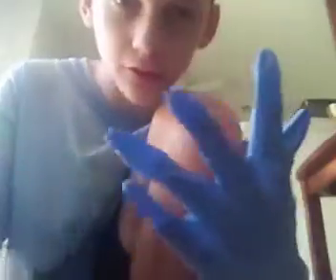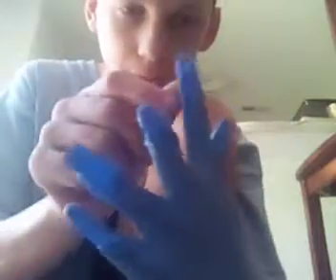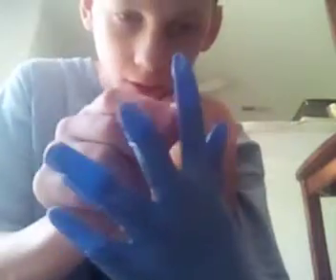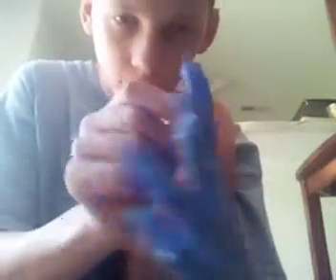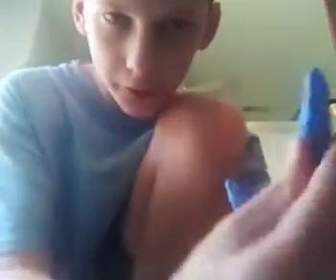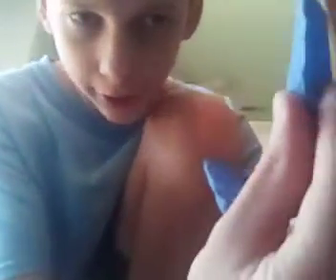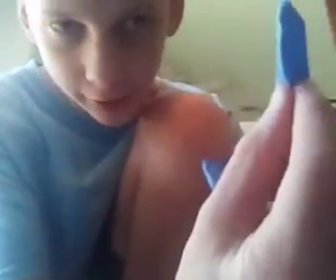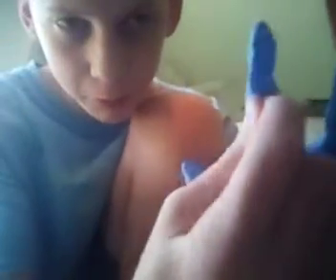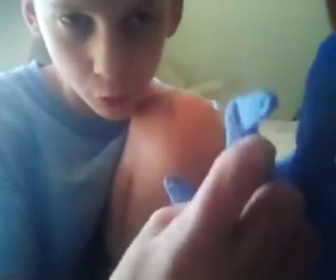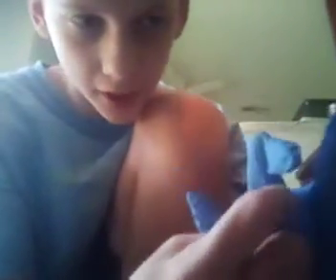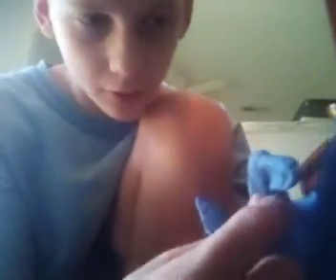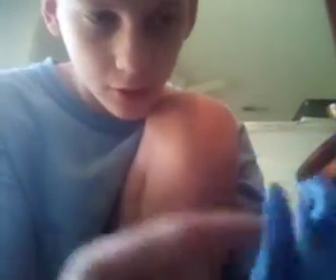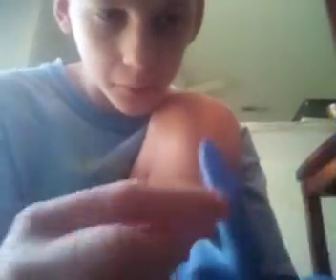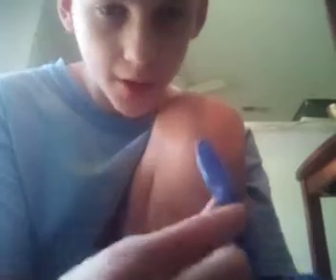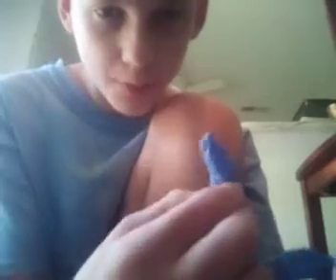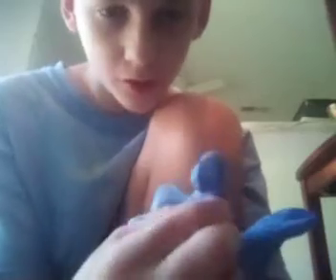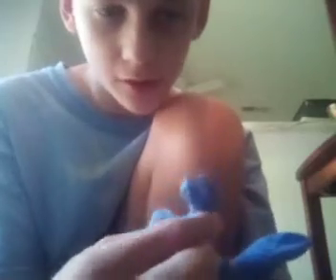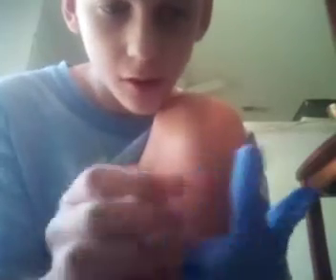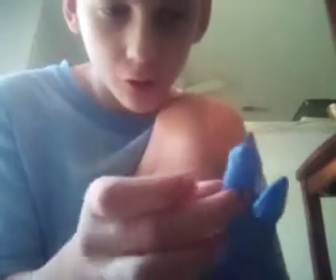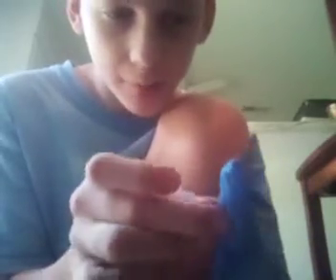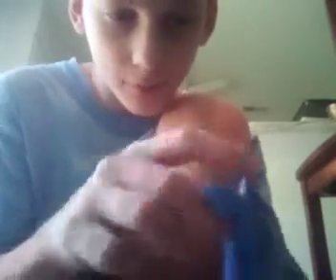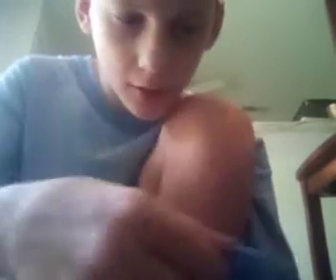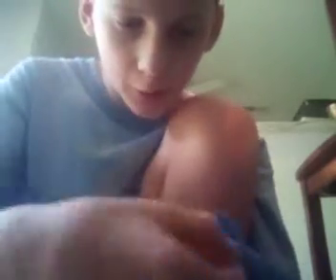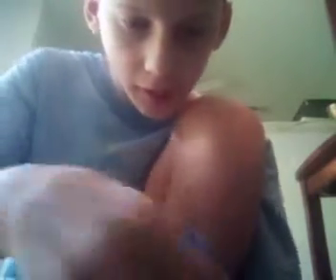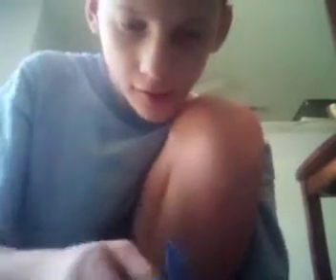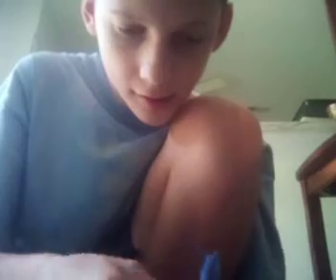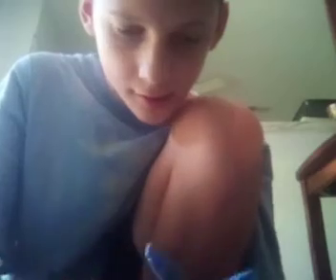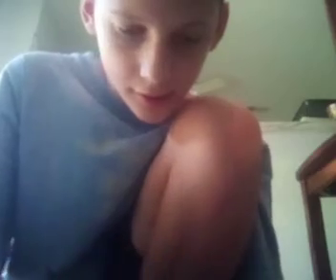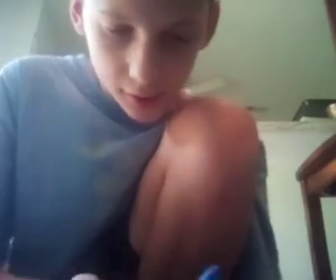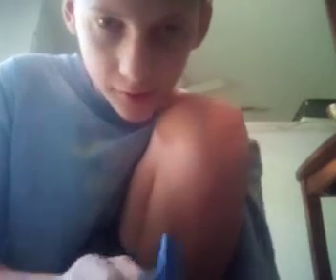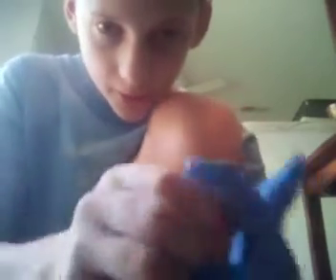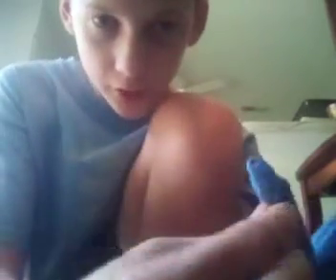First step: pinch it right here. Pull down. Pinch the back. Pull down. Do the same. Keep doing that, and then it will get...